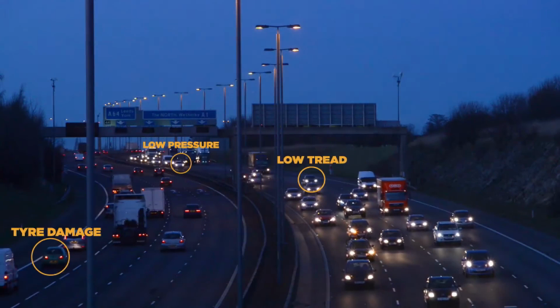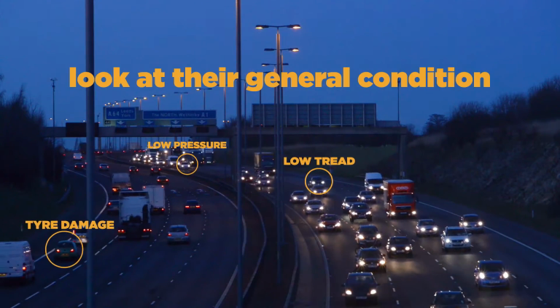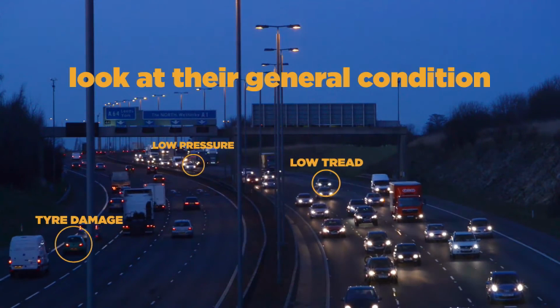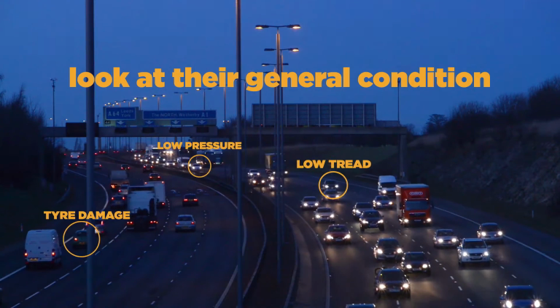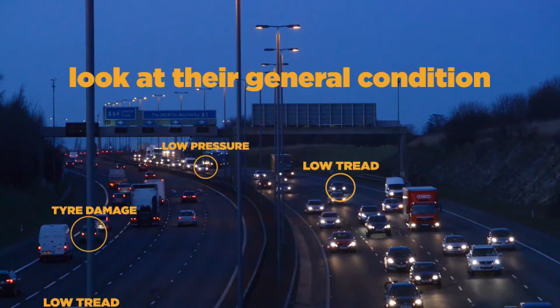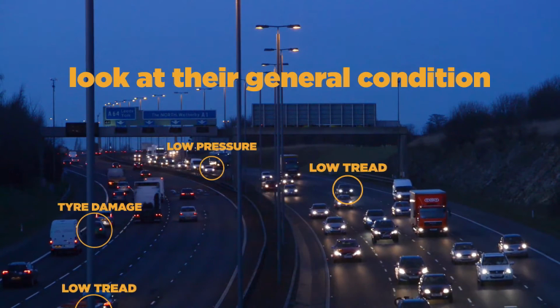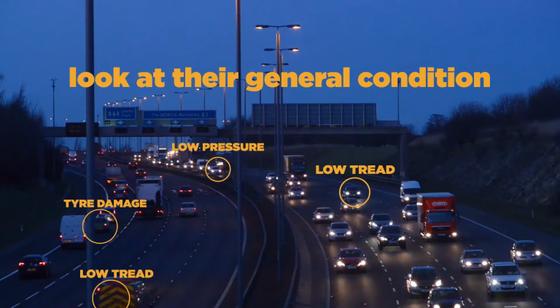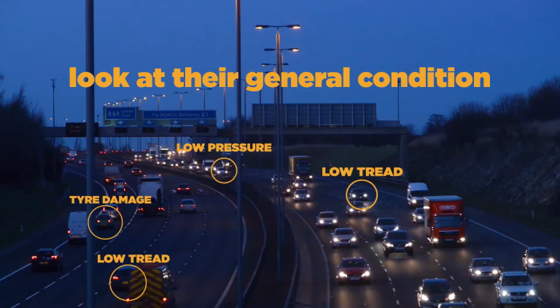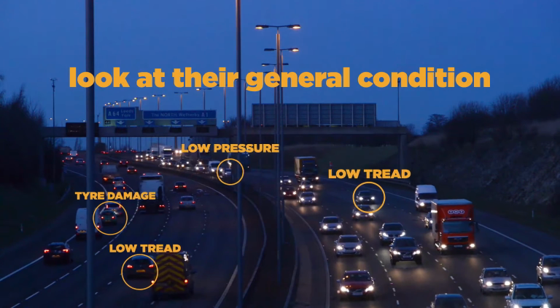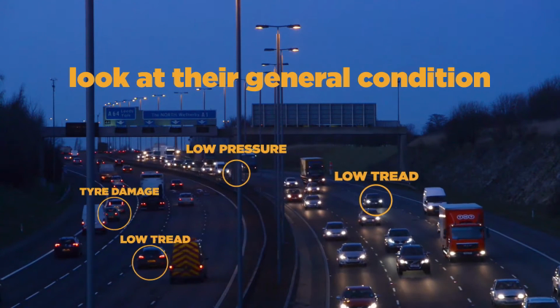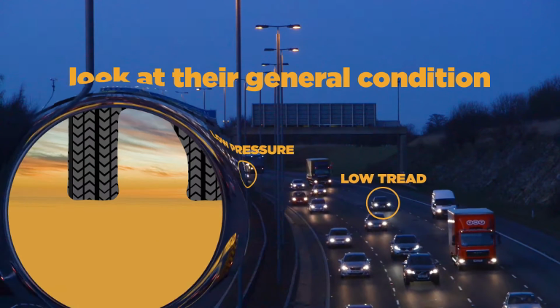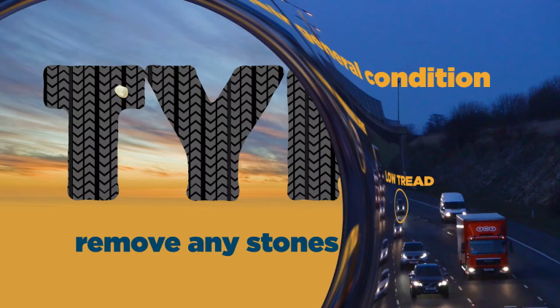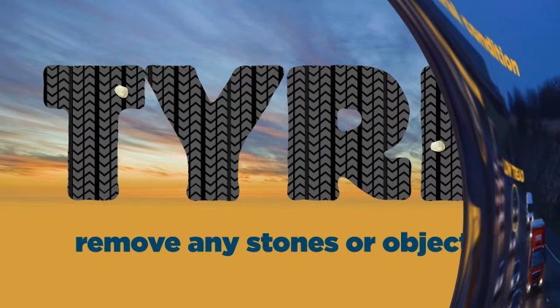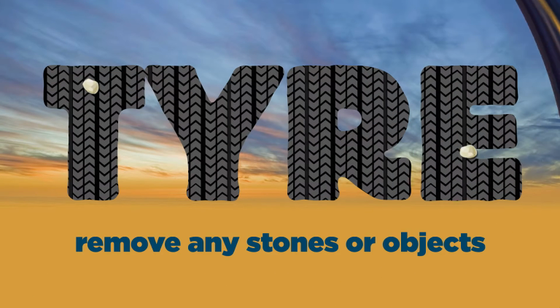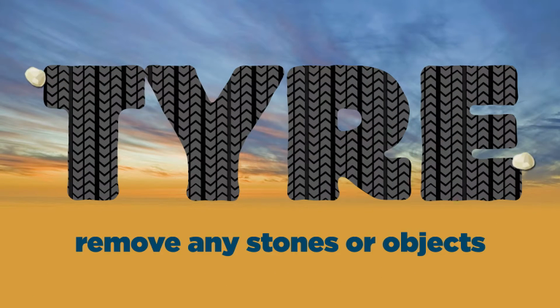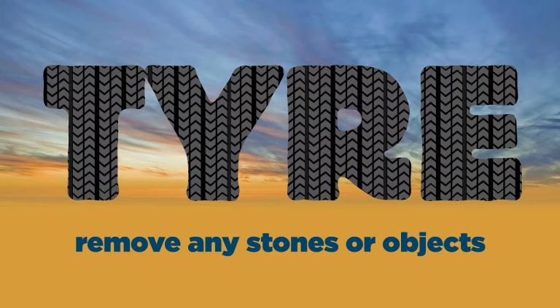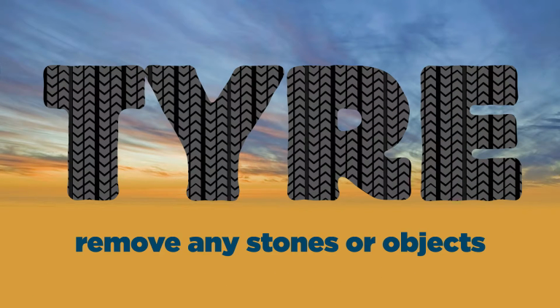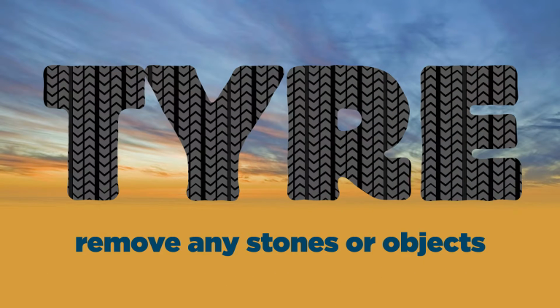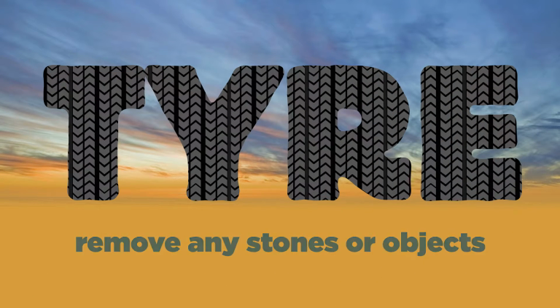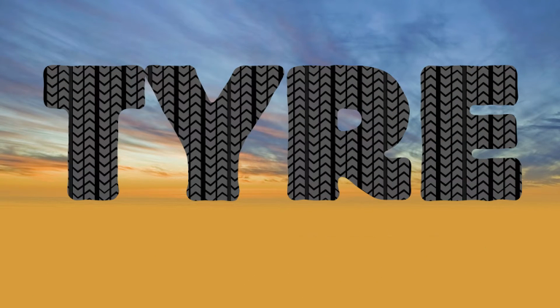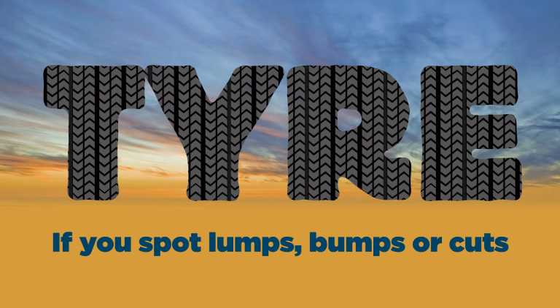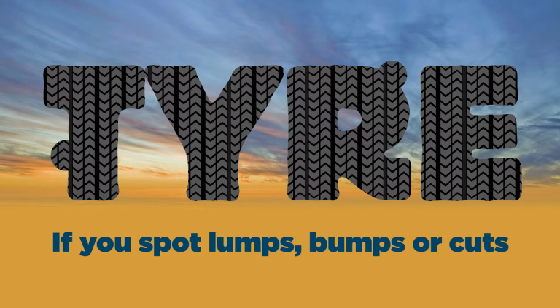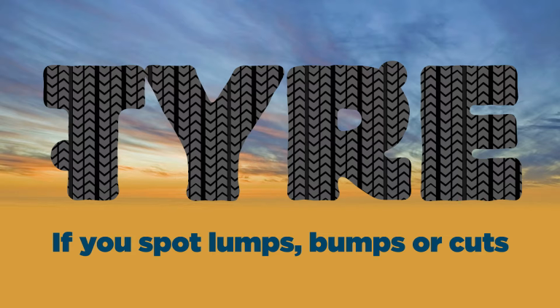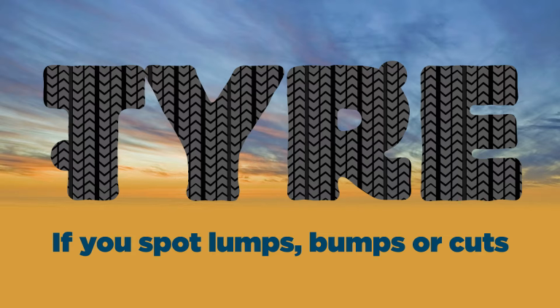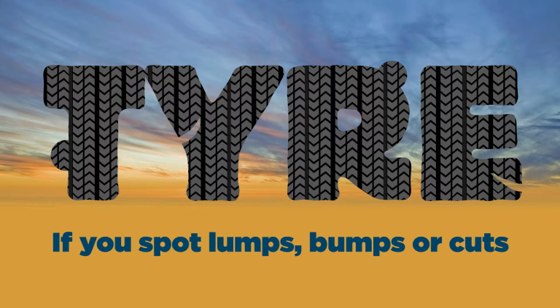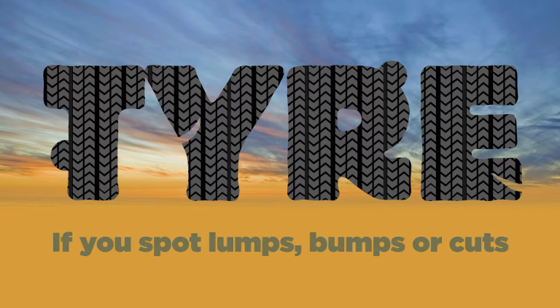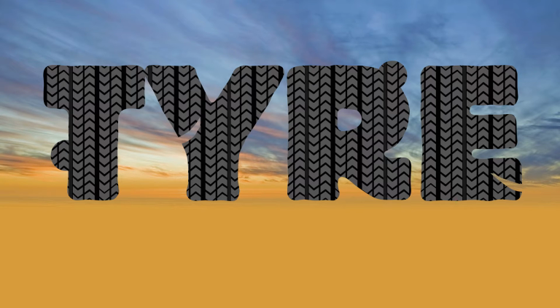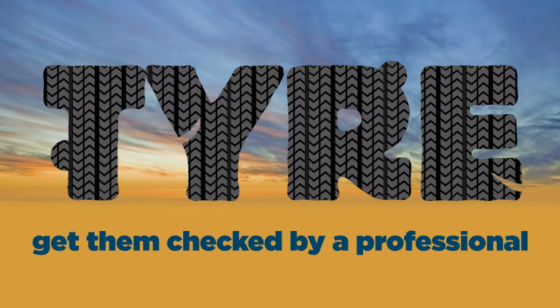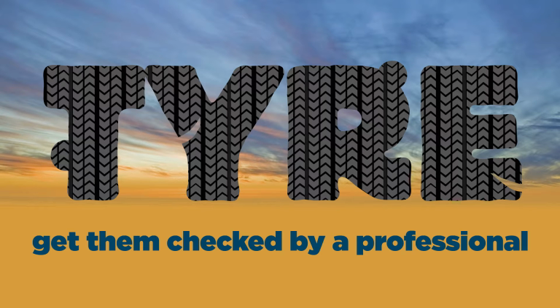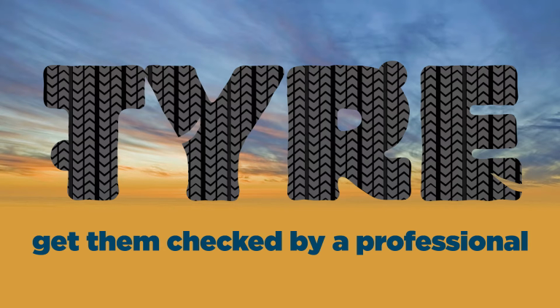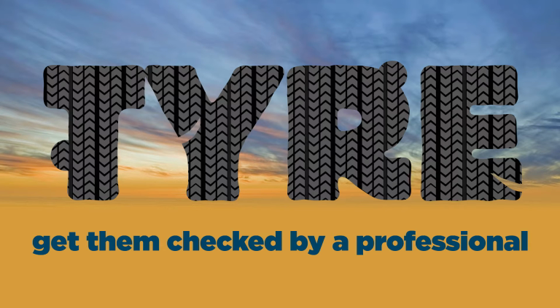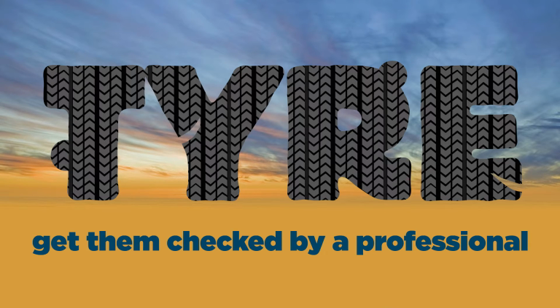When you're checking your tyres, you should also look at their general condition. Remove any stones or objects from the tyre's tread. If you spot lumps, bumps, or cuts, get your tyres checked by a professional.